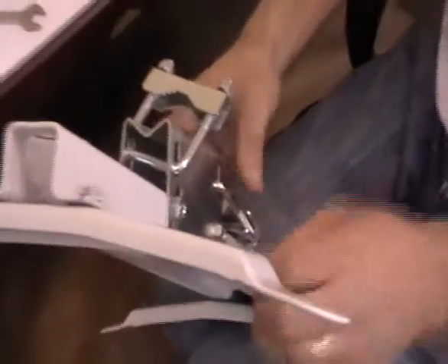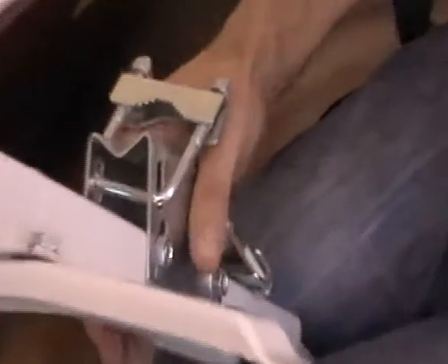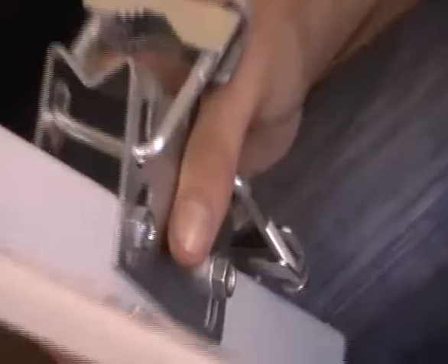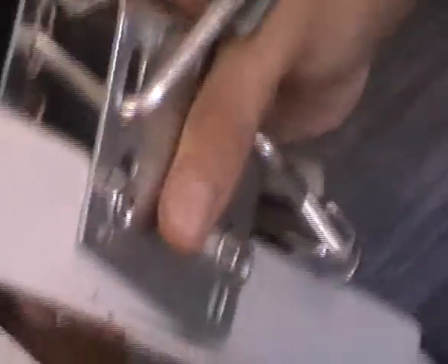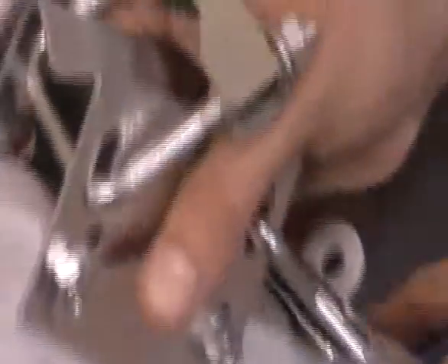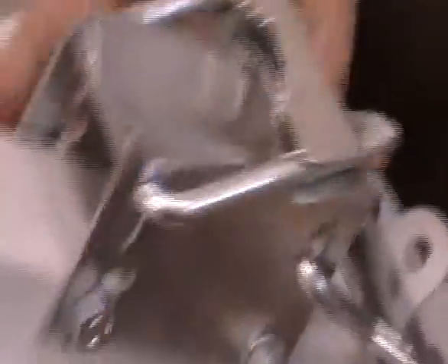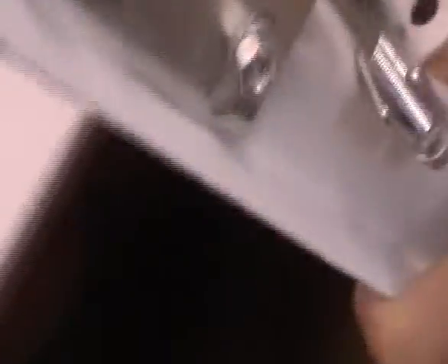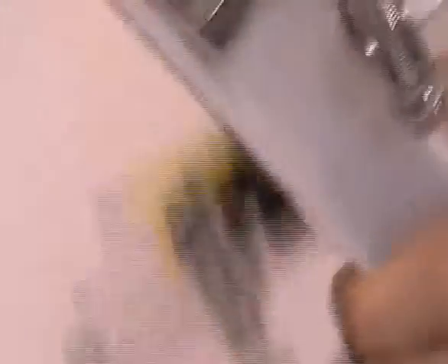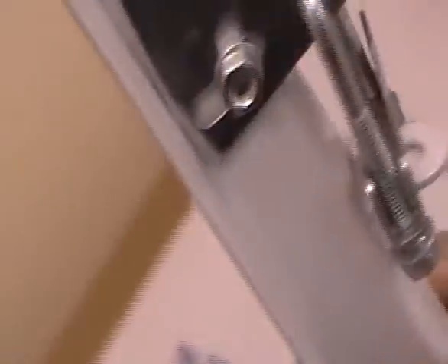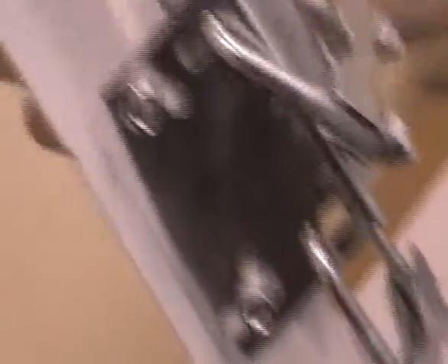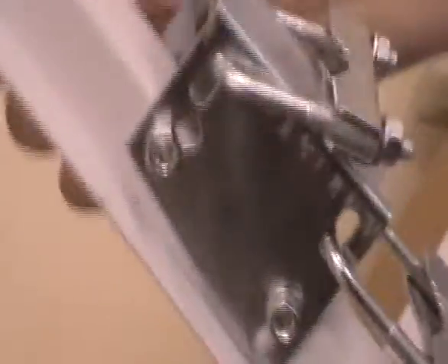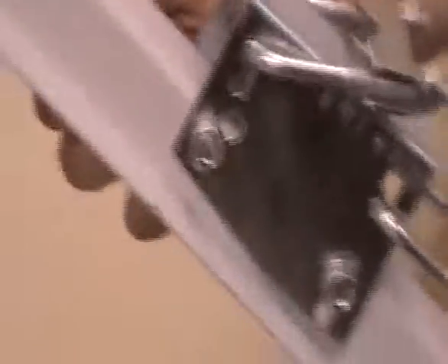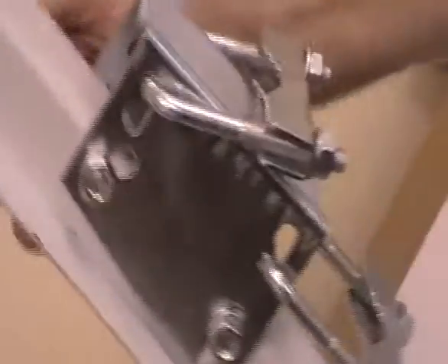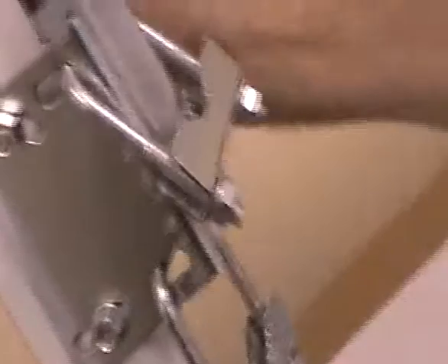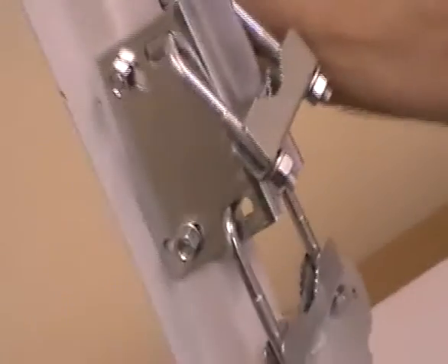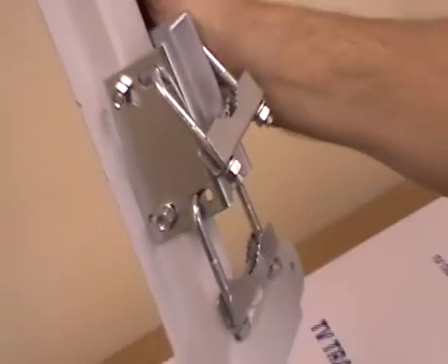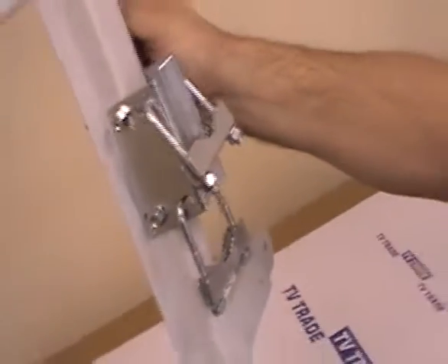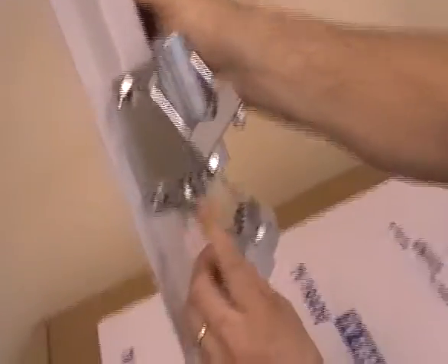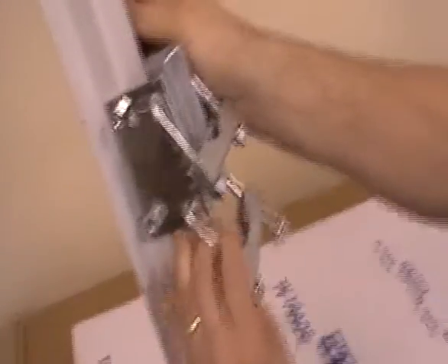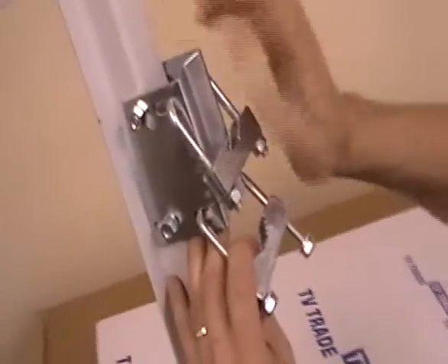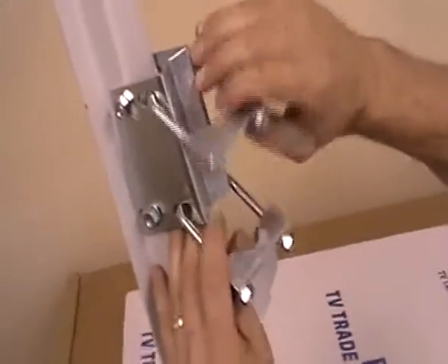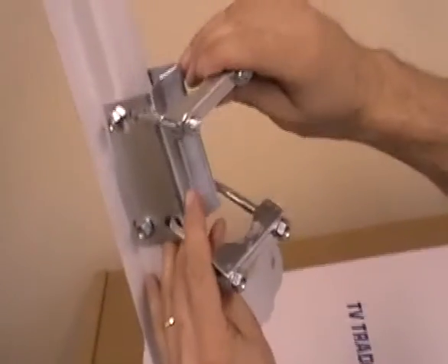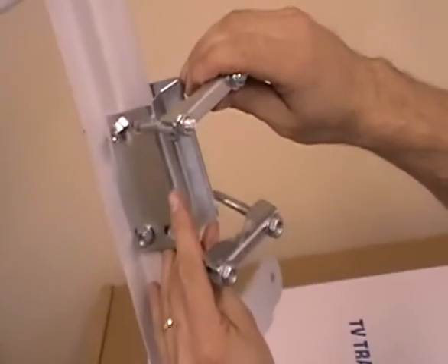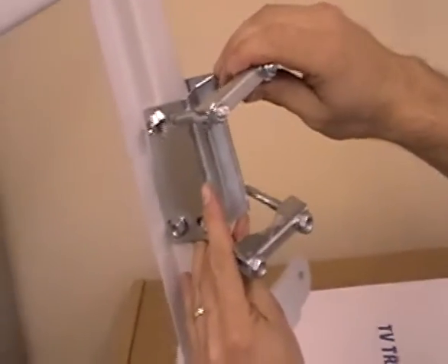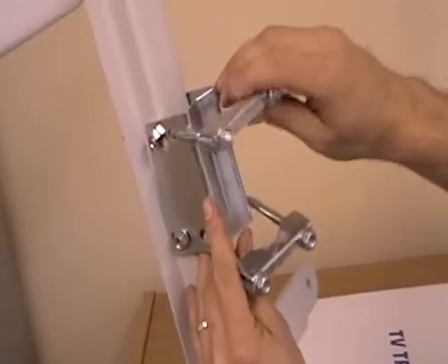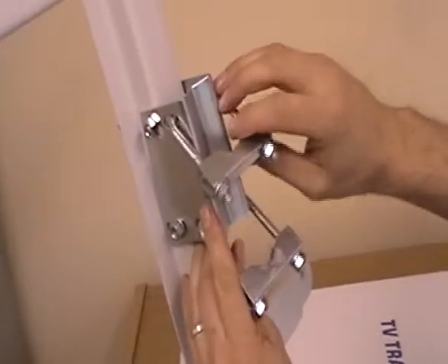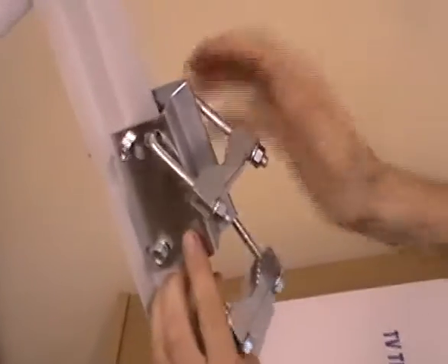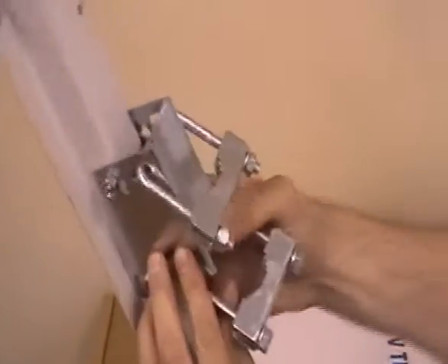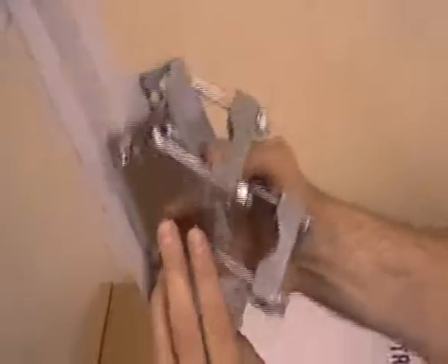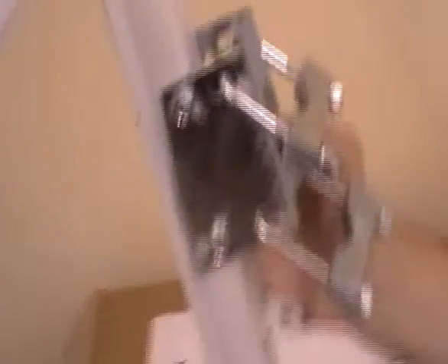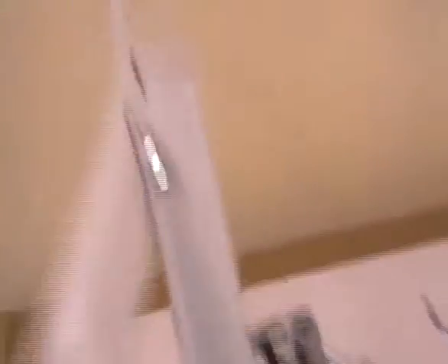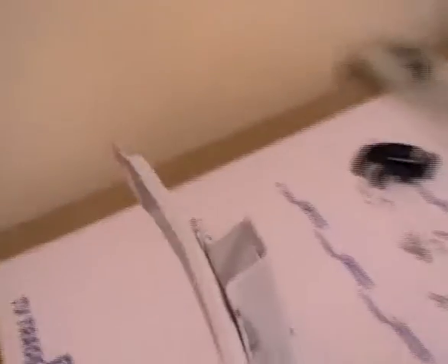That is the rear assembly of the satellite dish fully assembled. I will just hold it up so you can have a look at it. Stage 1 of the assembly process is complete. You can see the U-bolts are in position. We are going to move on to Stage 2 now.